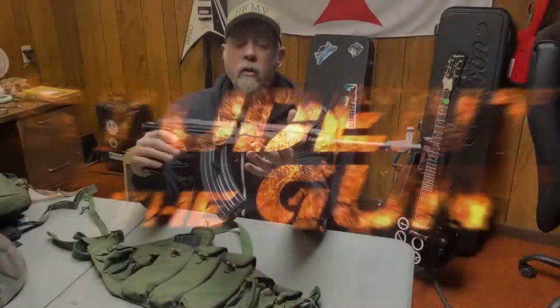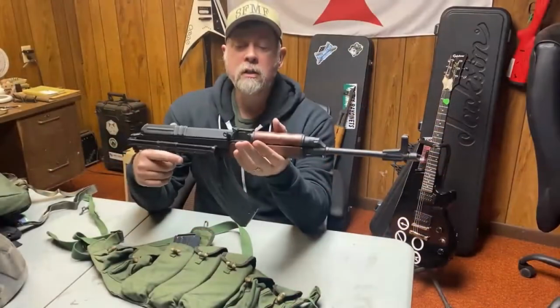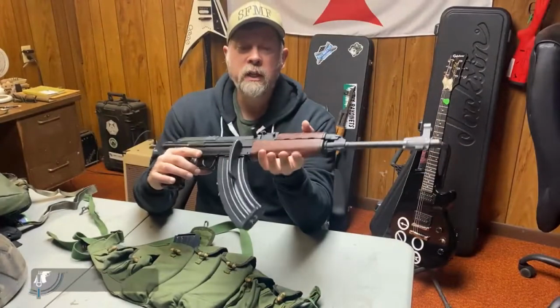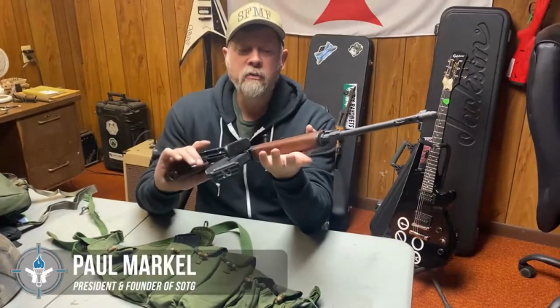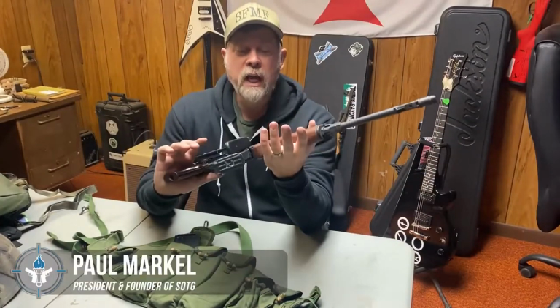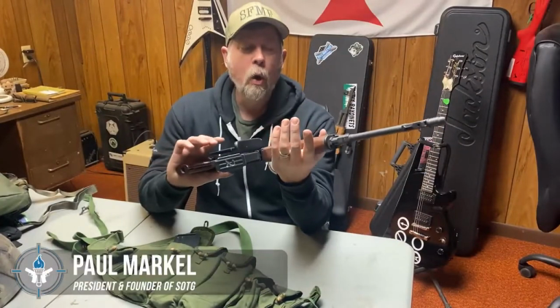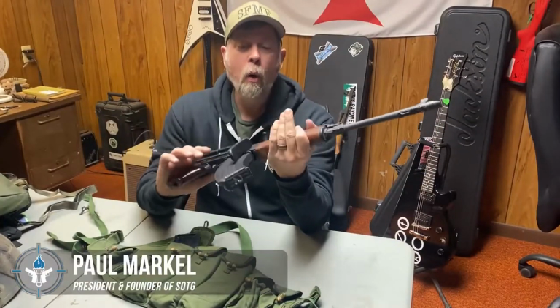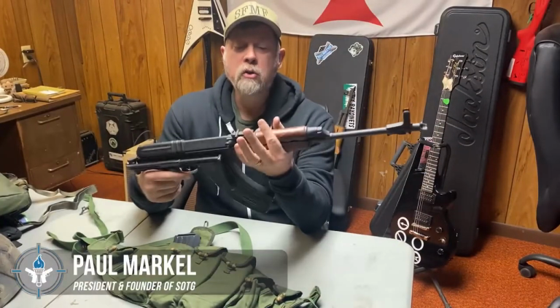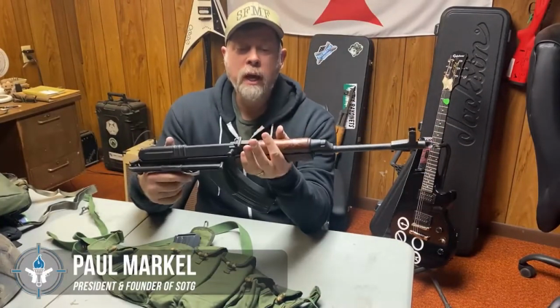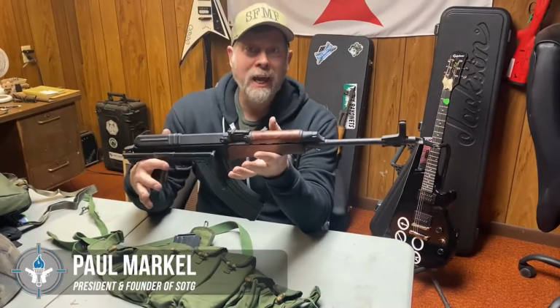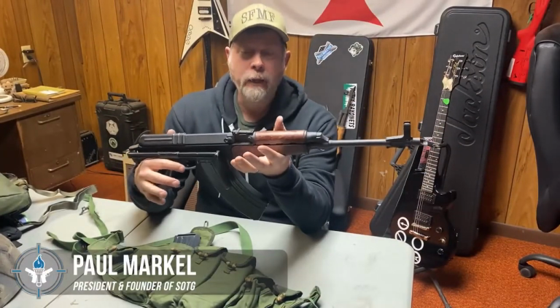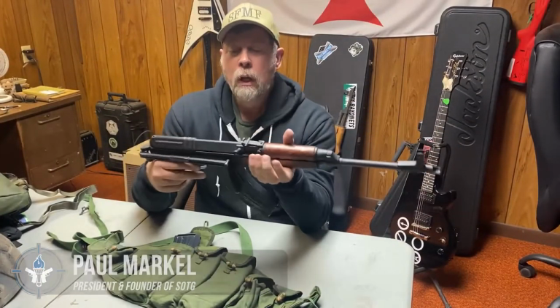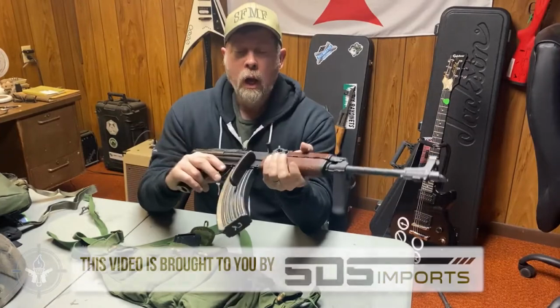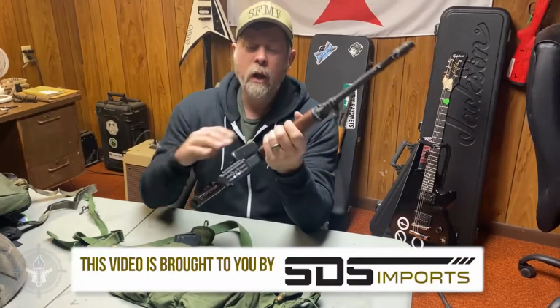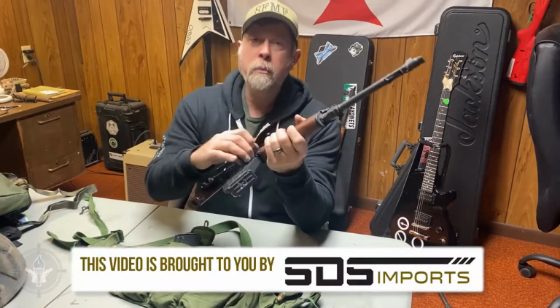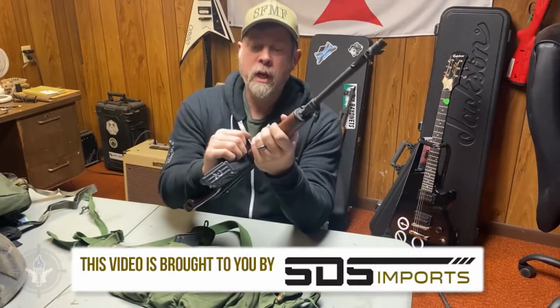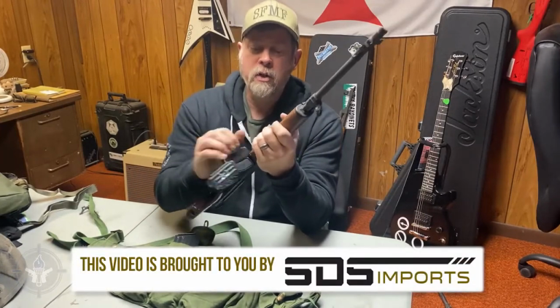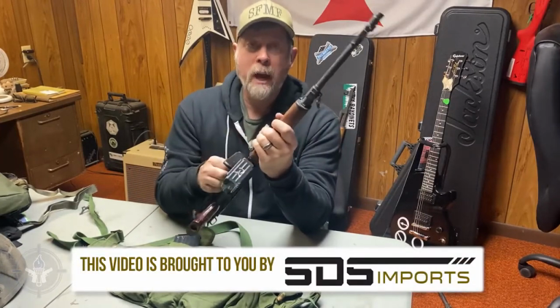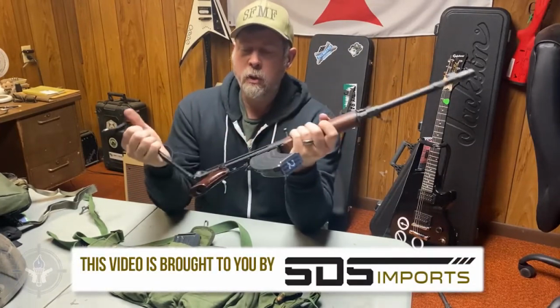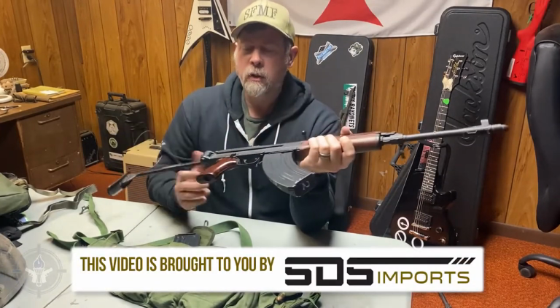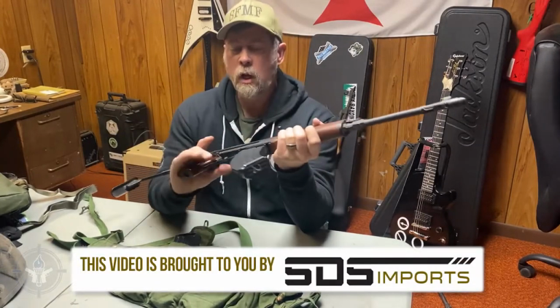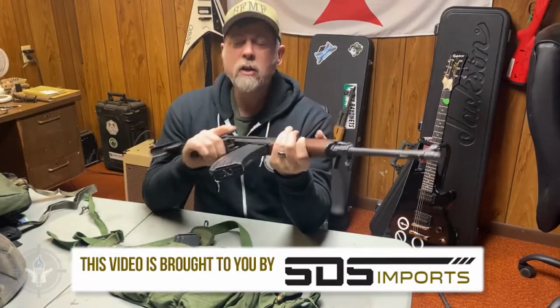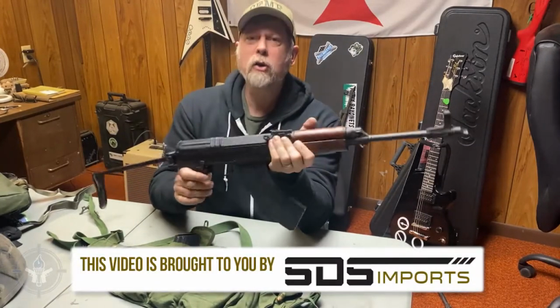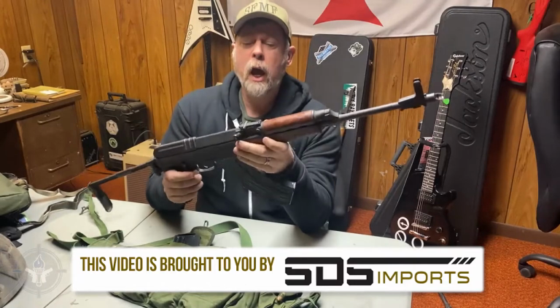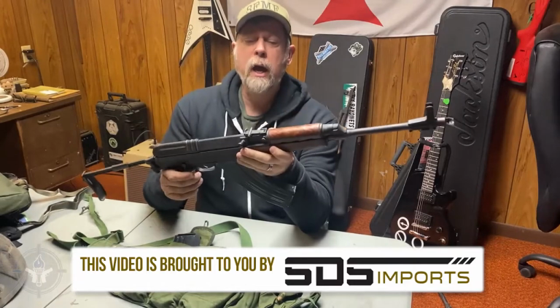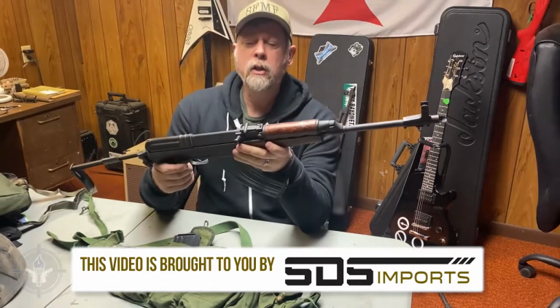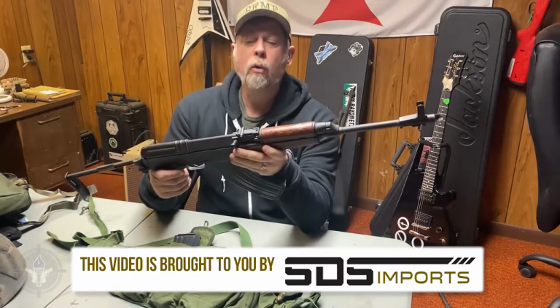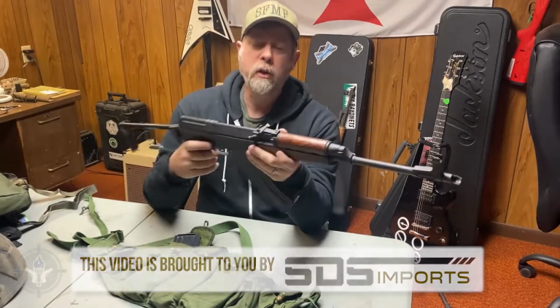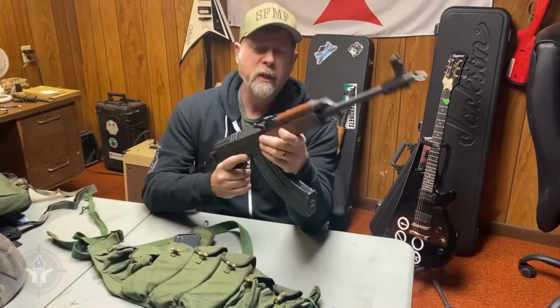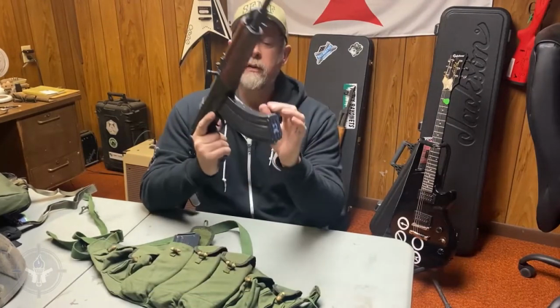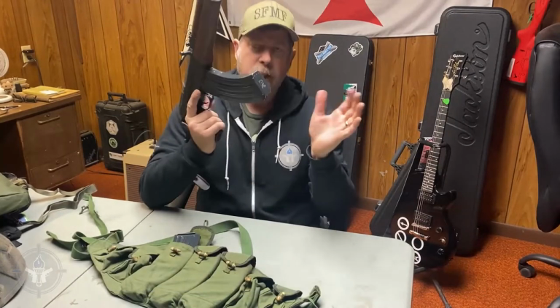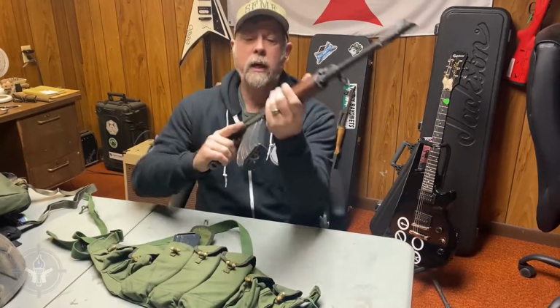This is the VZ 58, or the Czech AK. The purists out there just got mad at me — they said that is not a Czech AK, that is its own rifle, it's the VZ 58. Yes, I know.